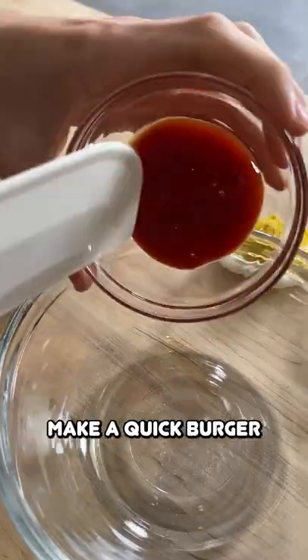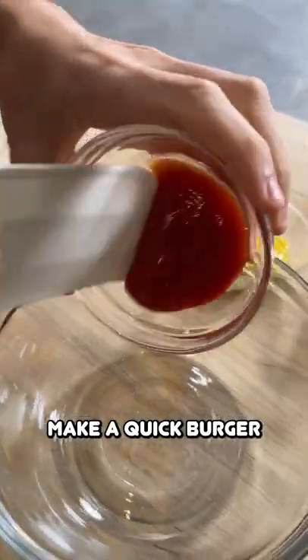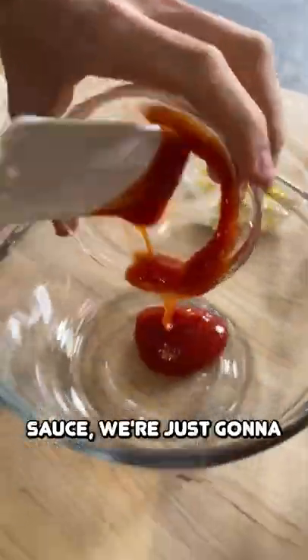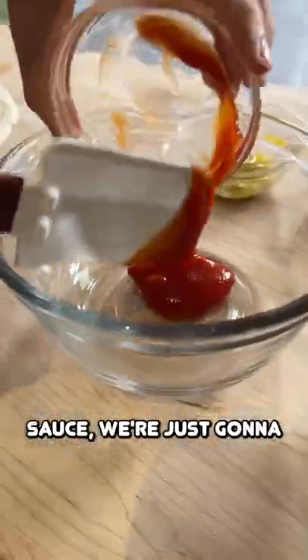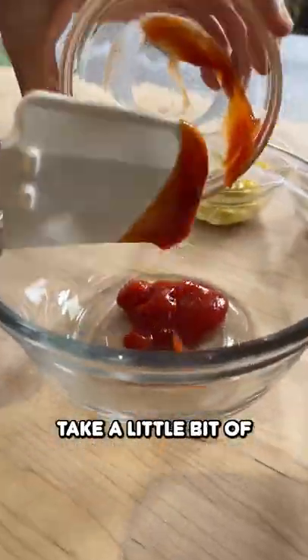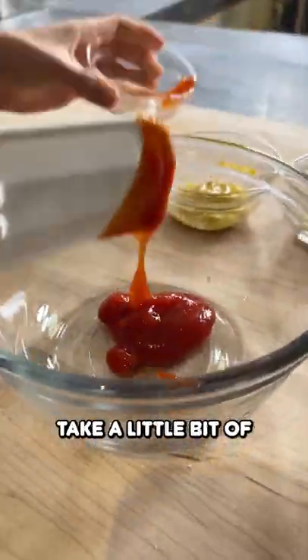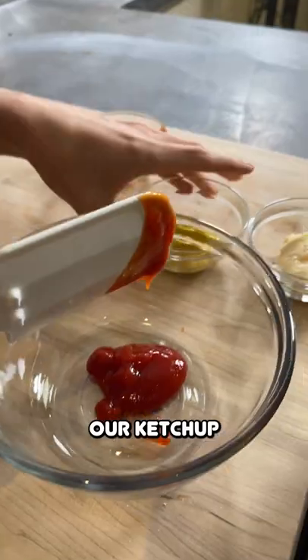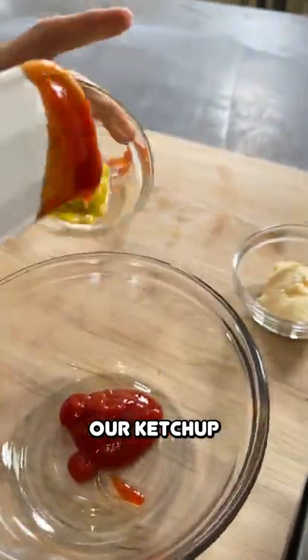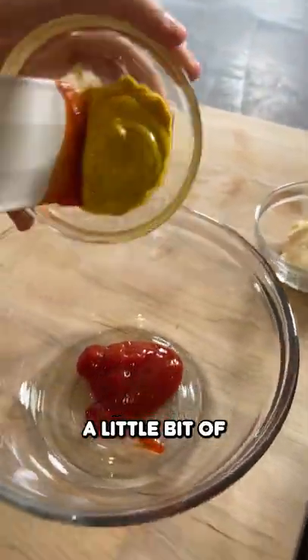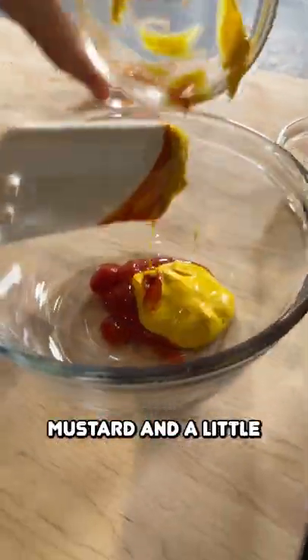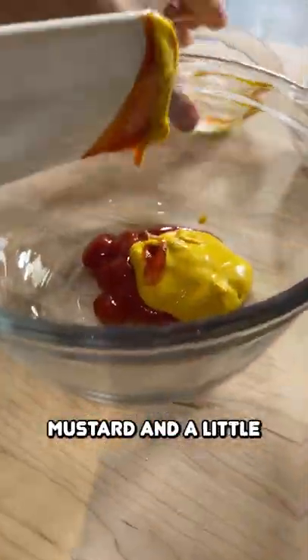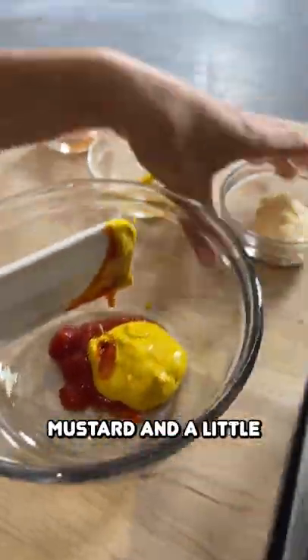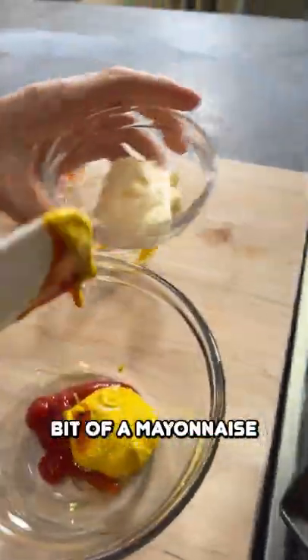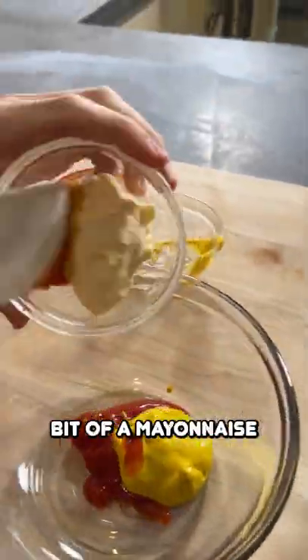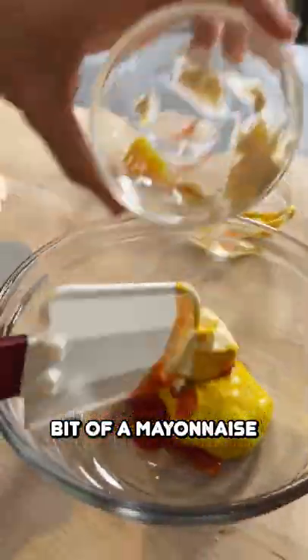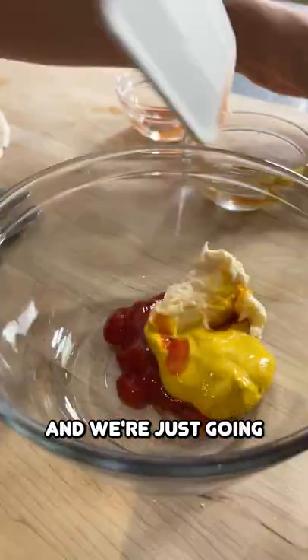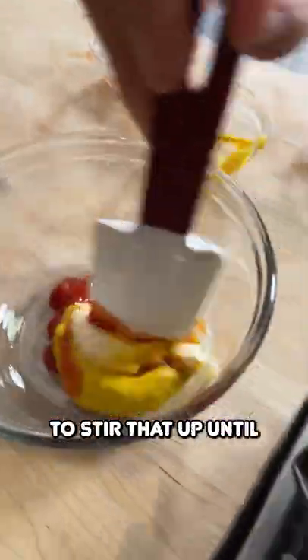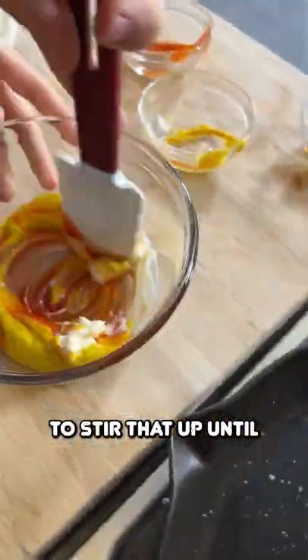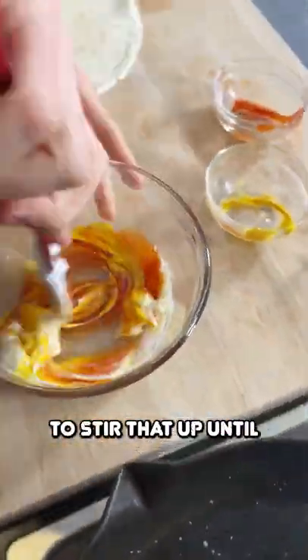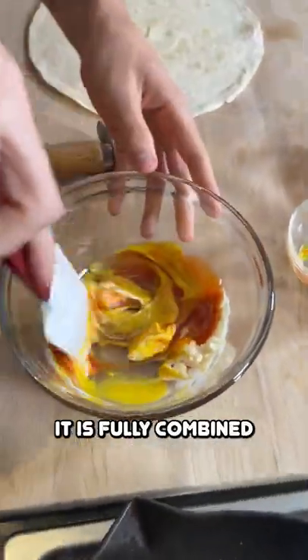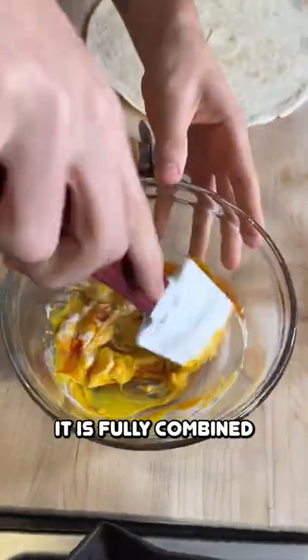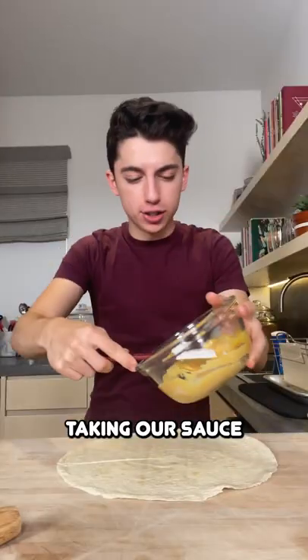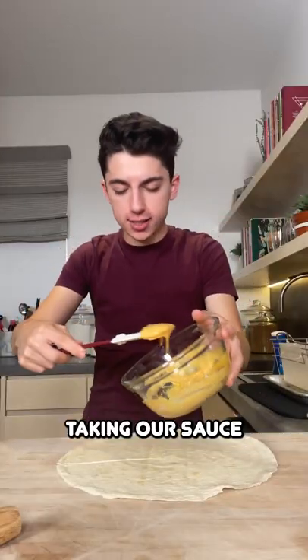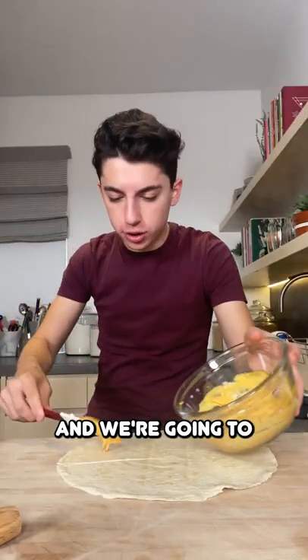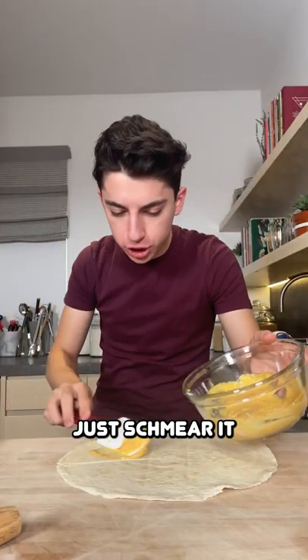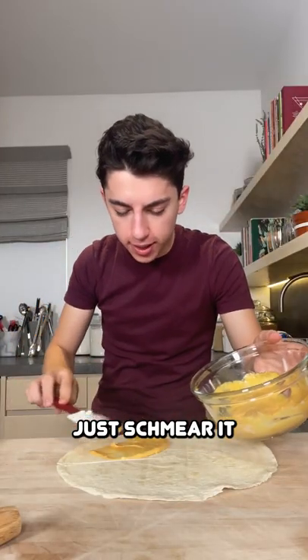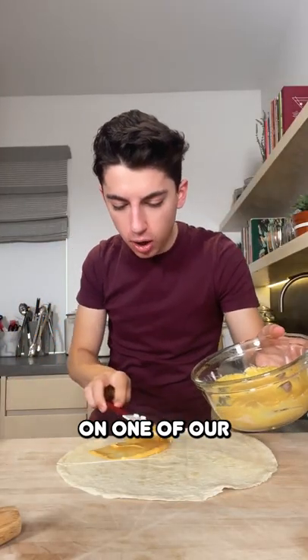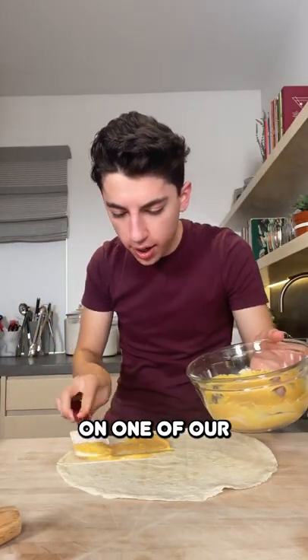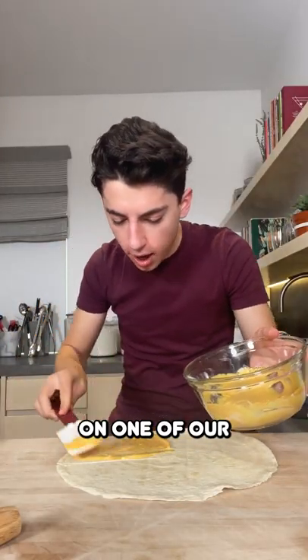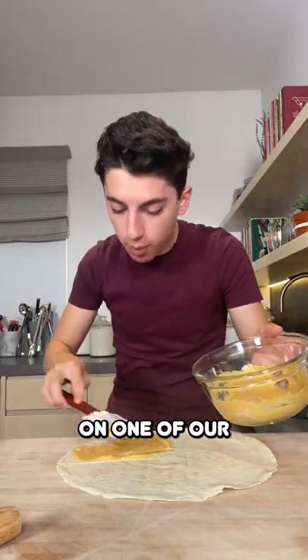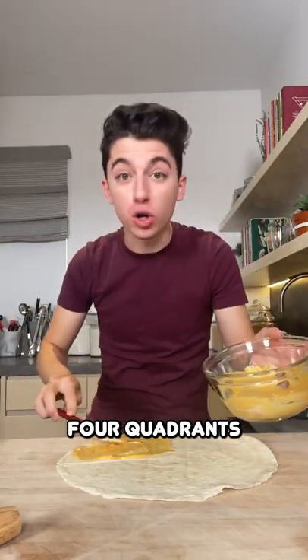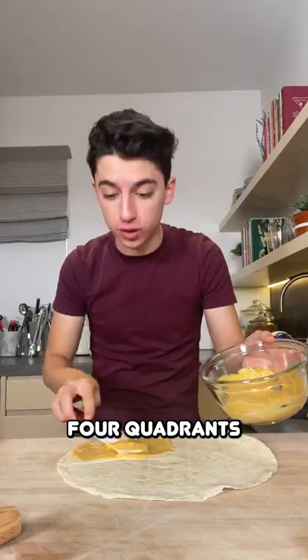Now to make a quick burger sauce, we're just going to take a little bit of ketchup, a little bit of mustard, and a little bit of mayonnaise. We're just going to stir that up until it's fully combined. Then take our sauce and smear it on one of our four quadrants.